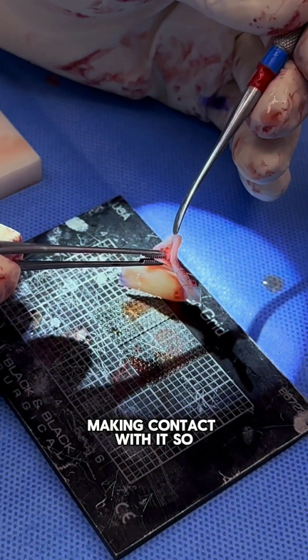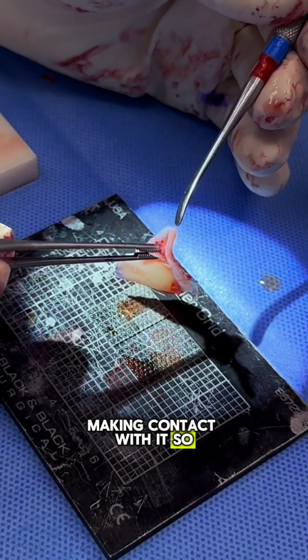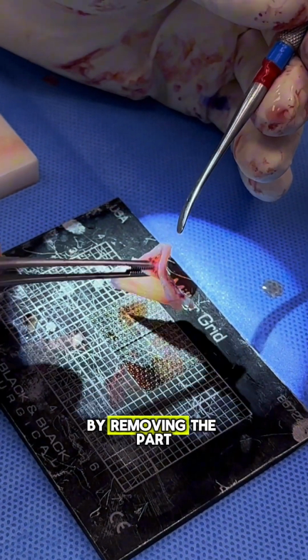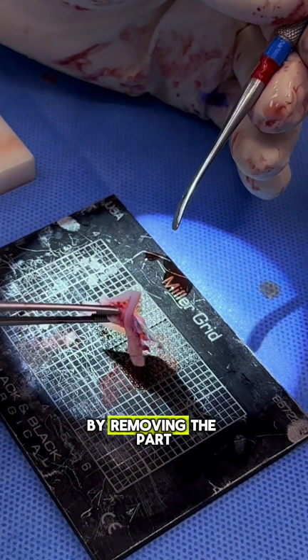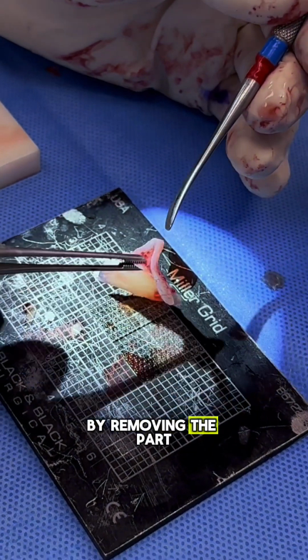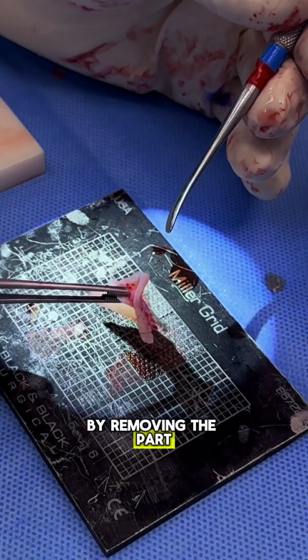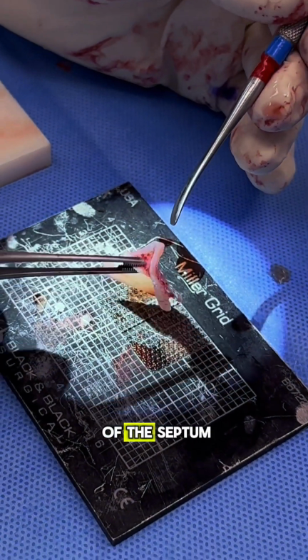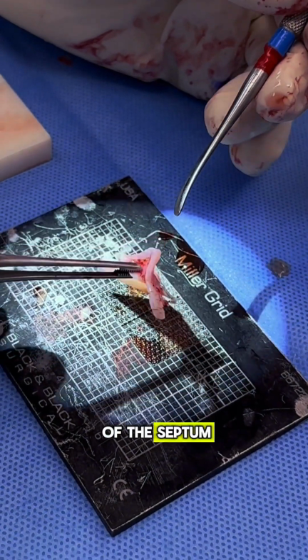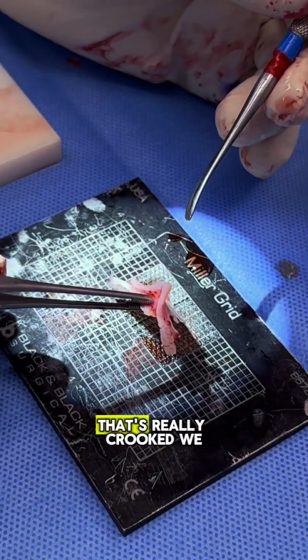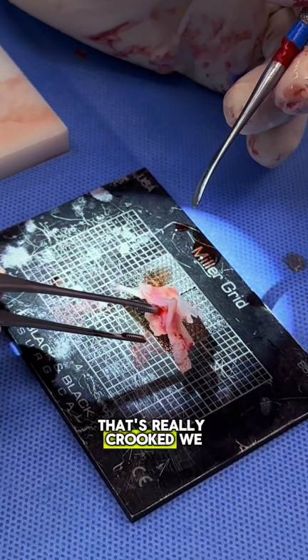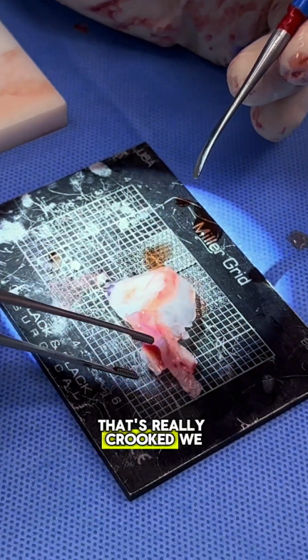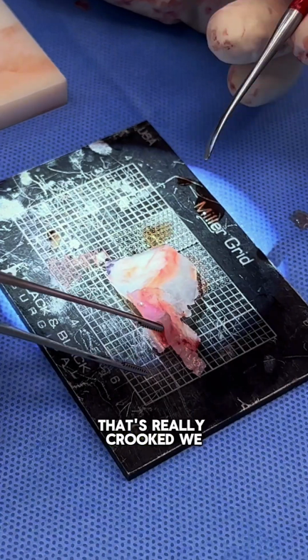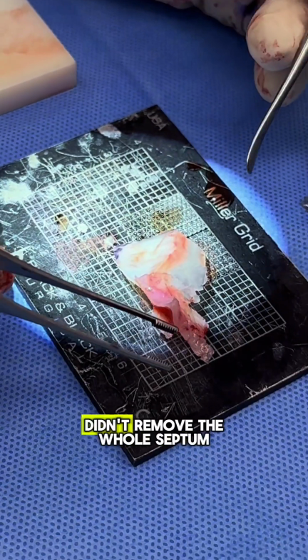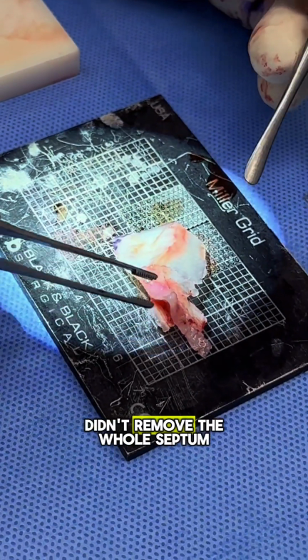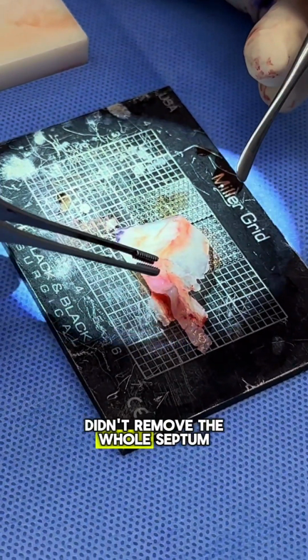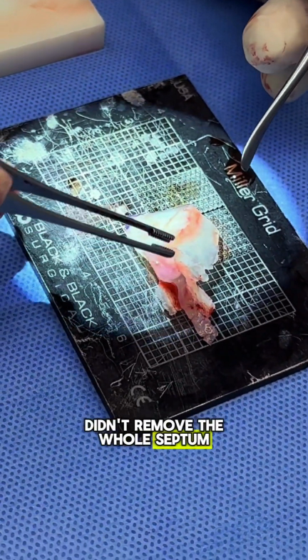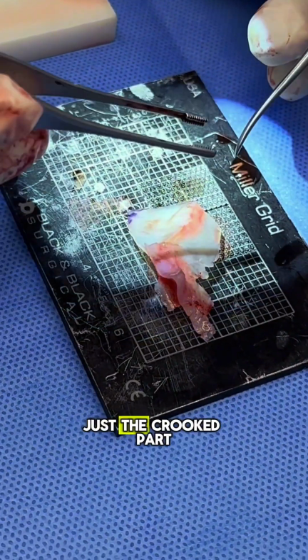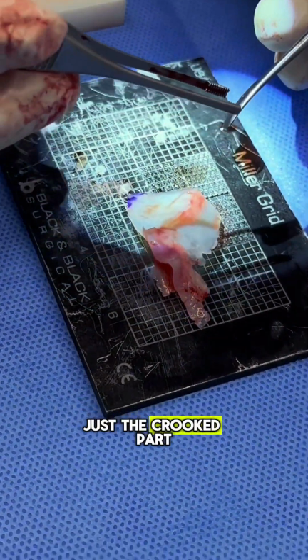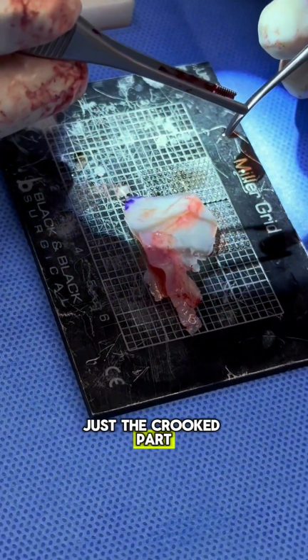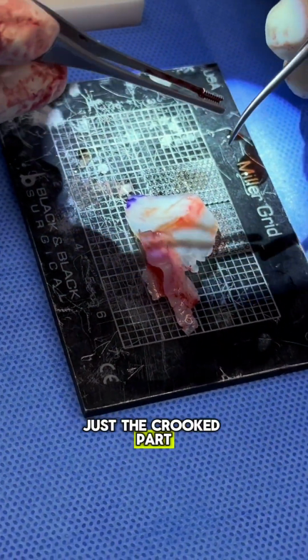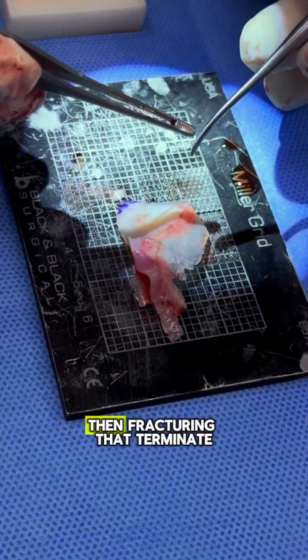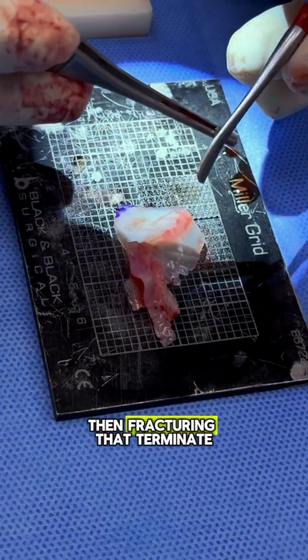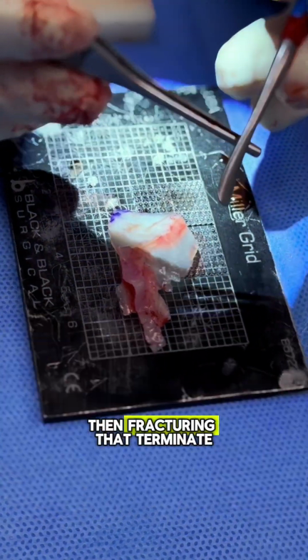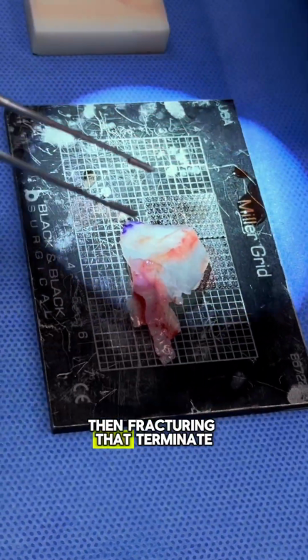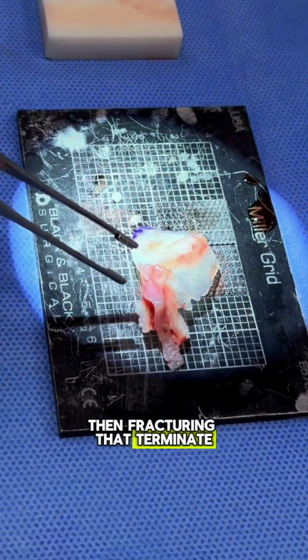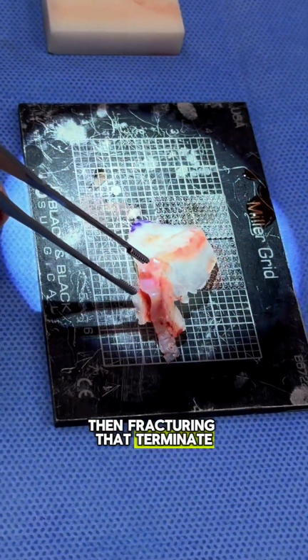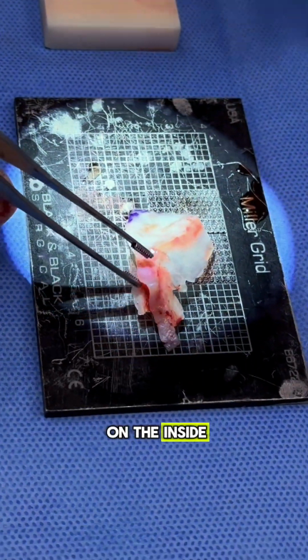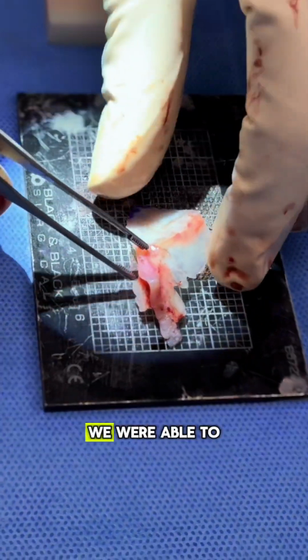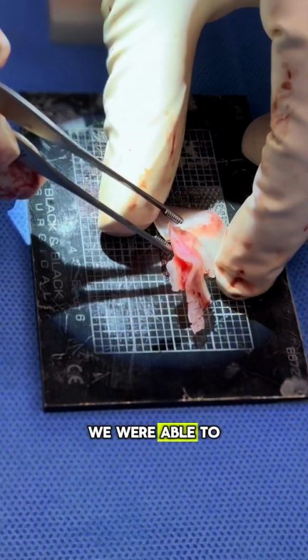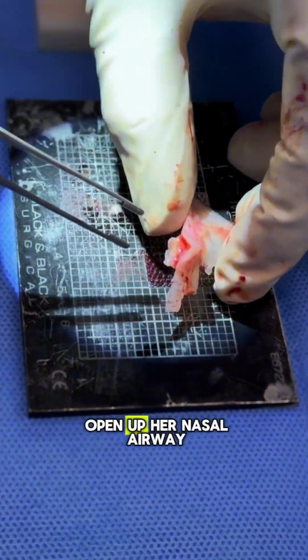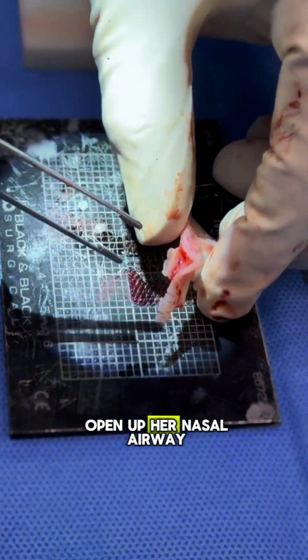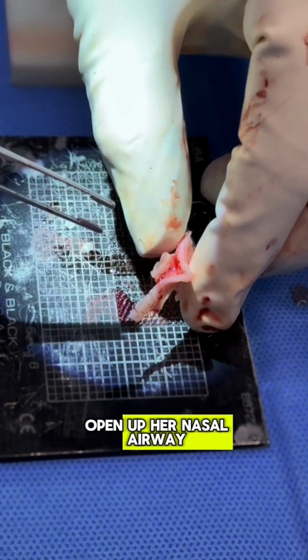By removing the part of the septum that's really crooked — we didn't remove the whole septum, just the crooked part — and then fracturing that turbinate on the inside, we were able to open up her nasal airway.